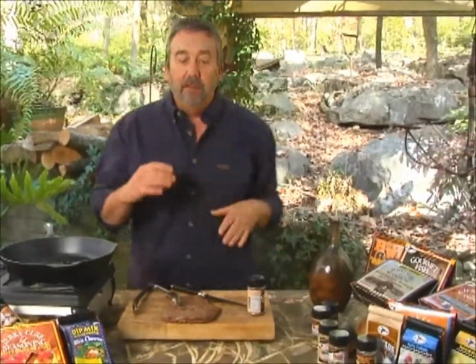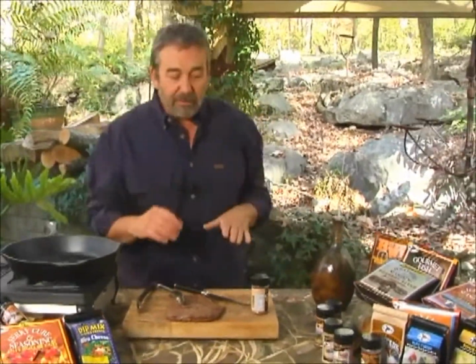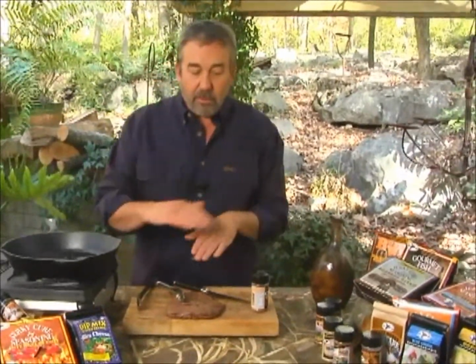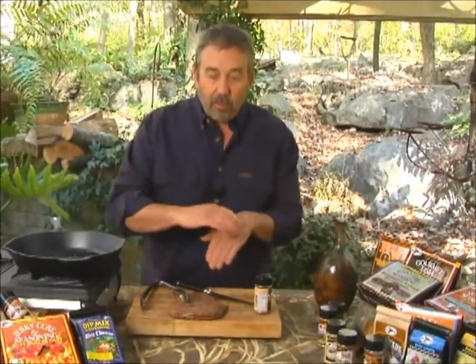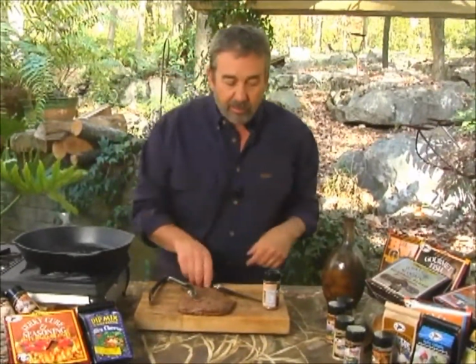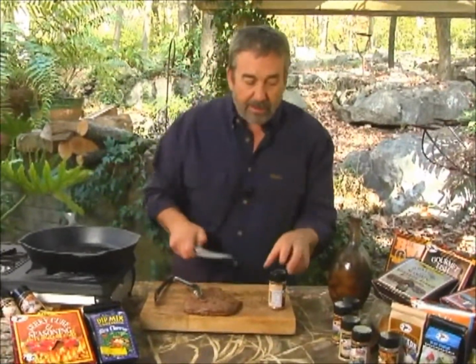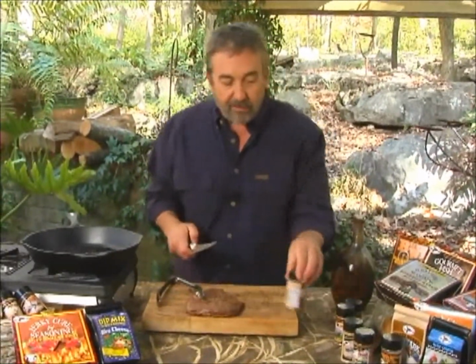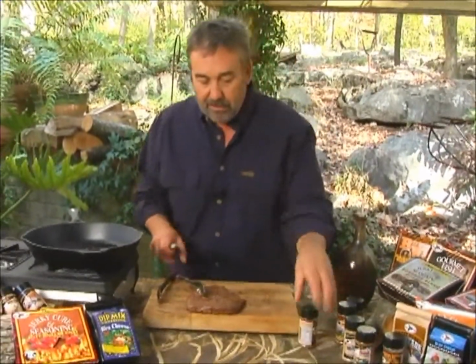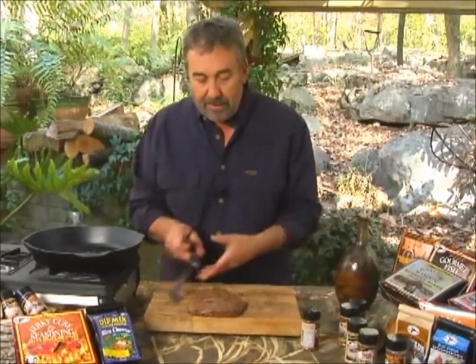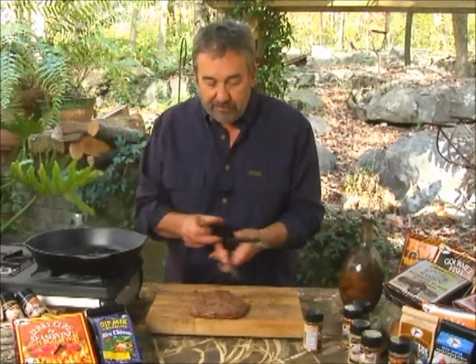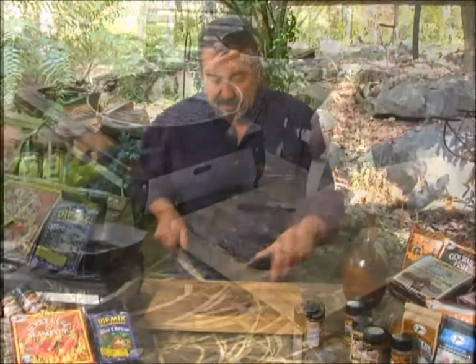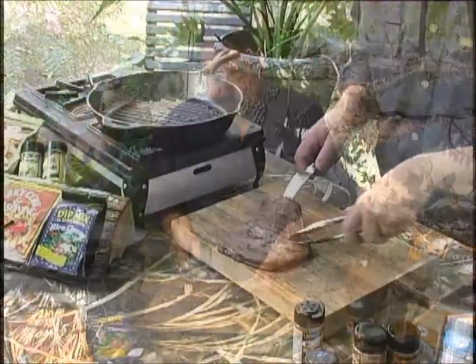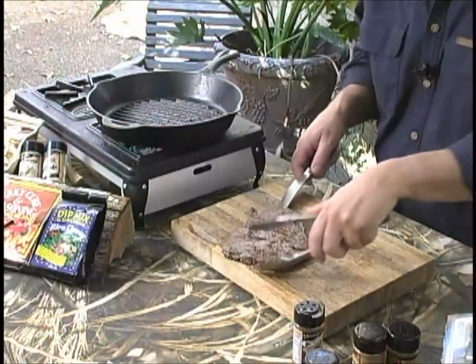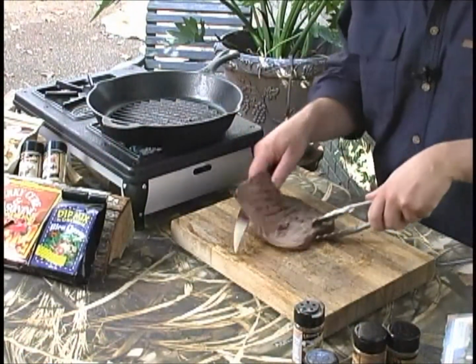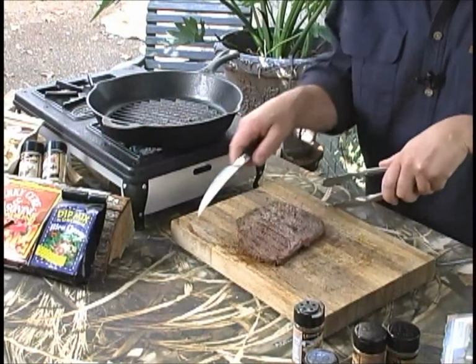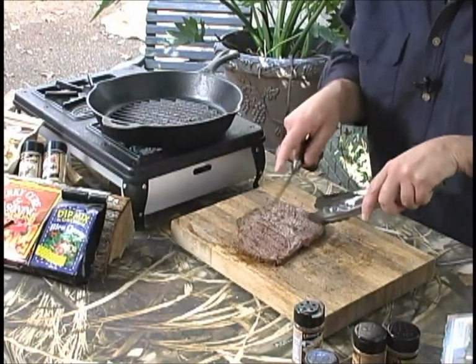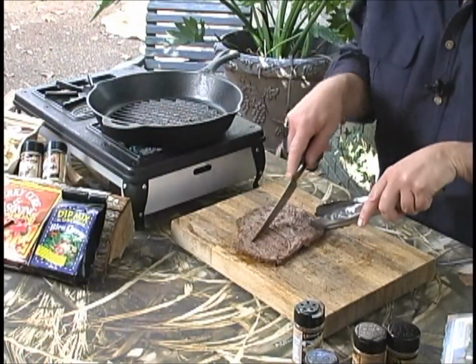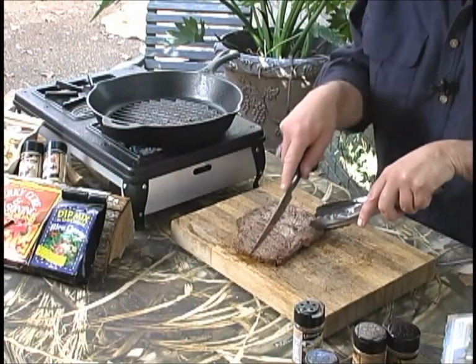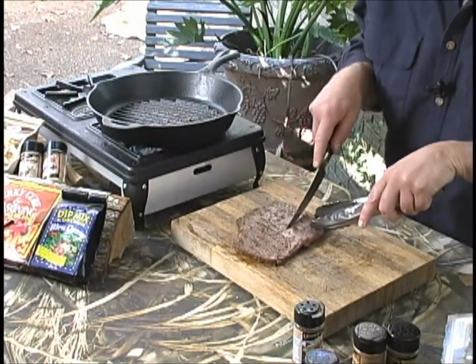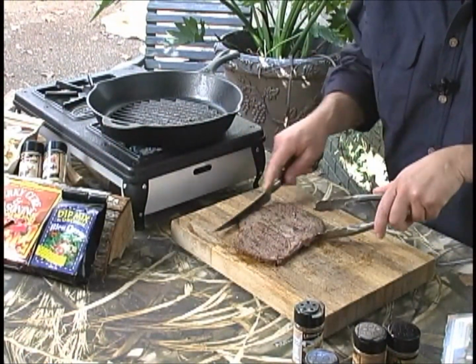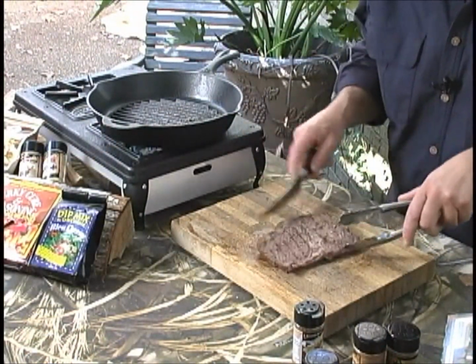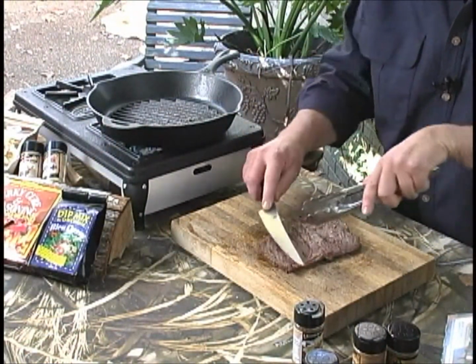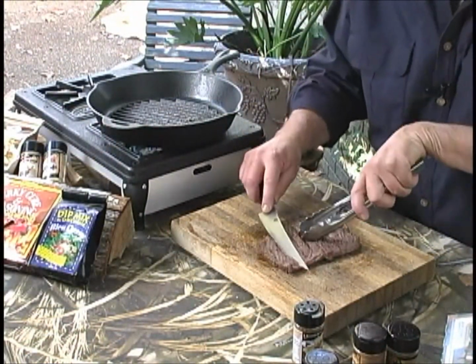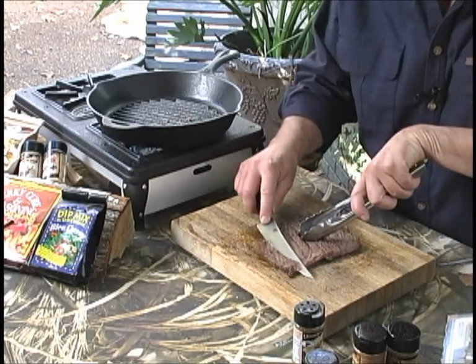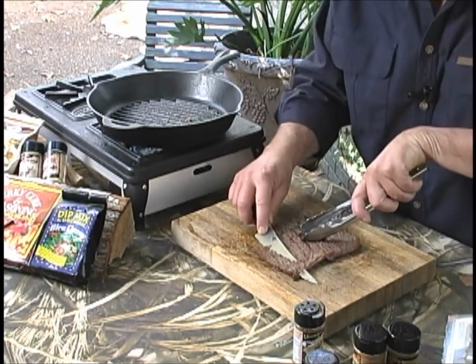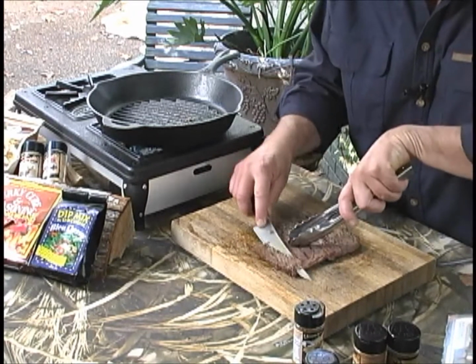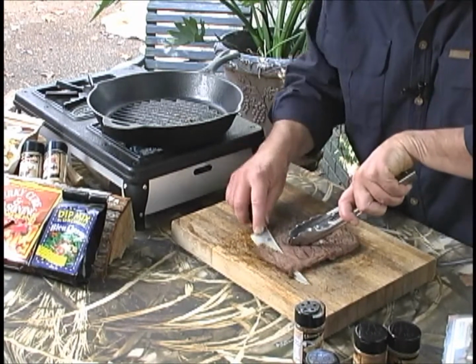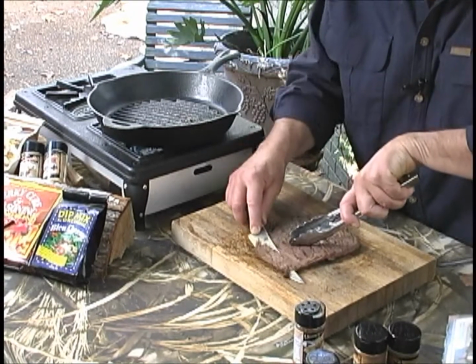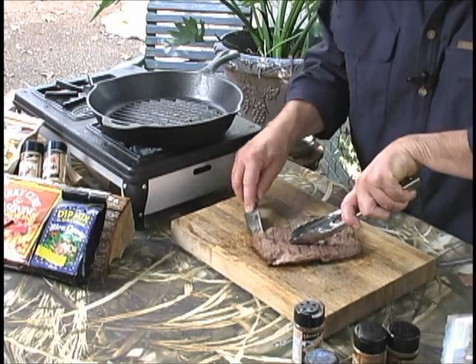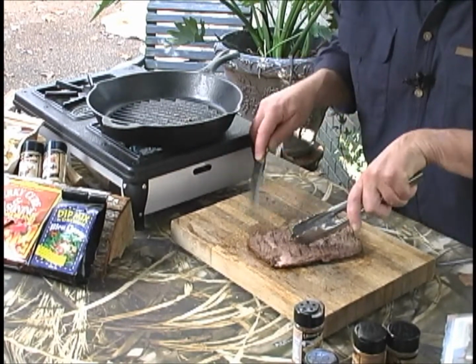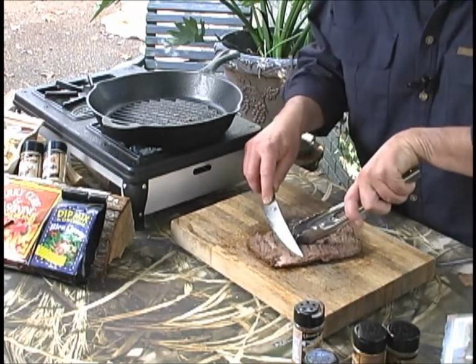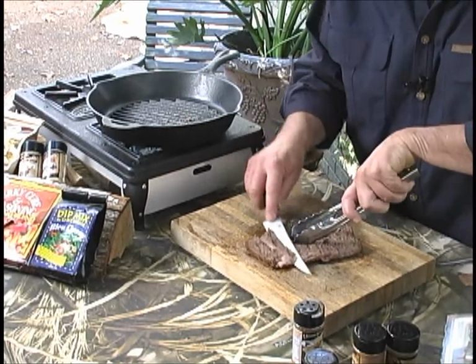If instead you cut across the grain, like this bison flank here — the grain runs this way. I can see the grain. I'm going to slice it at an angle across the grain.